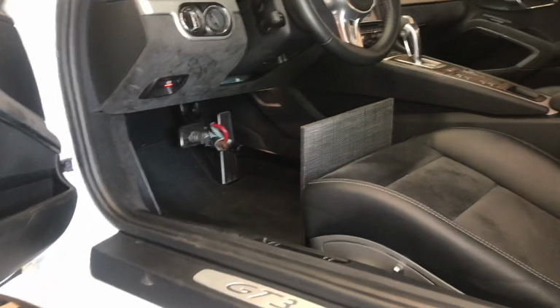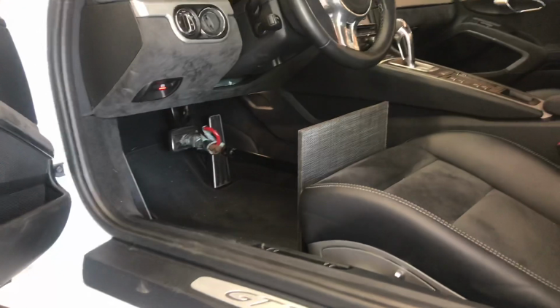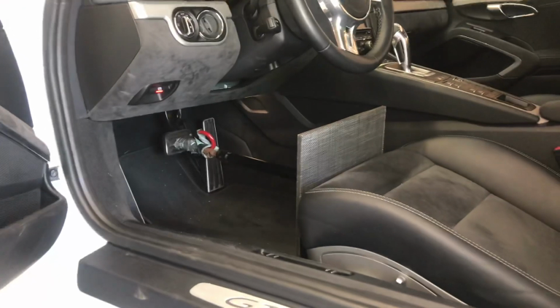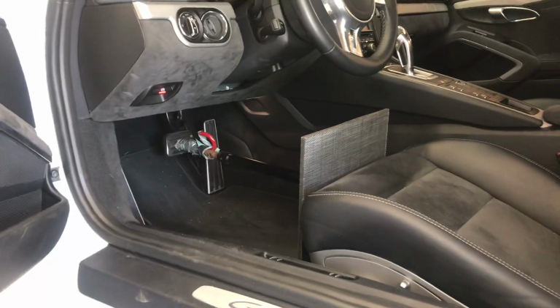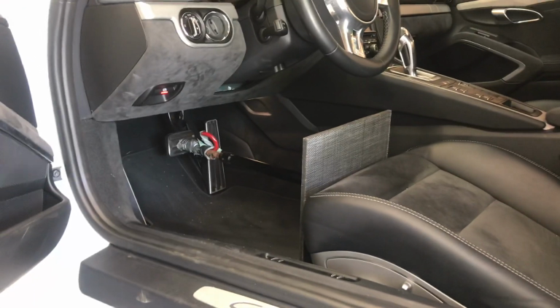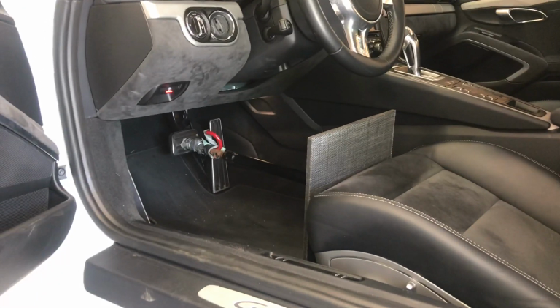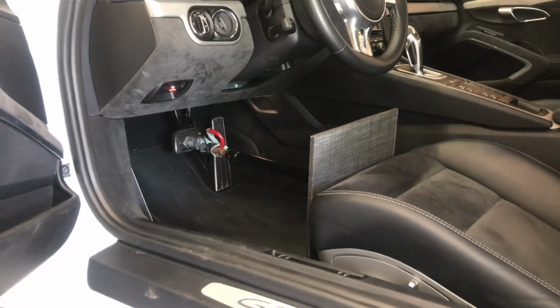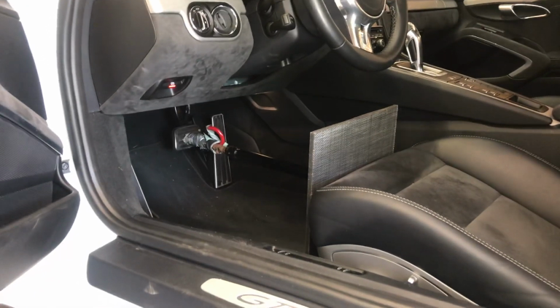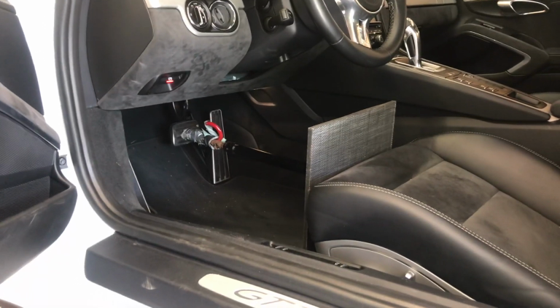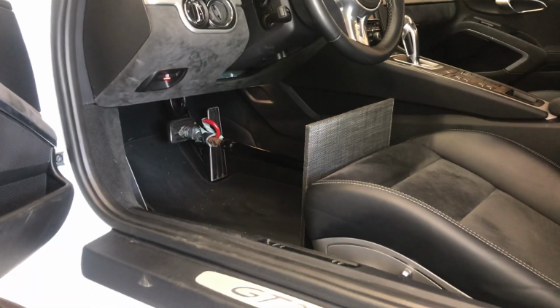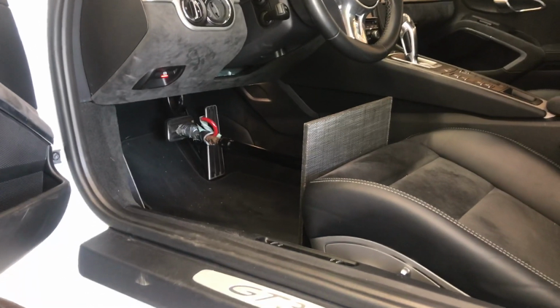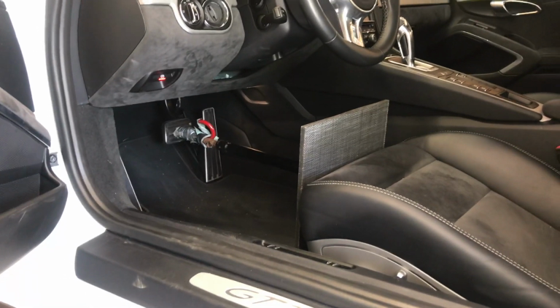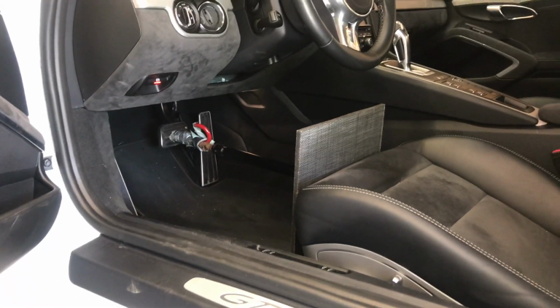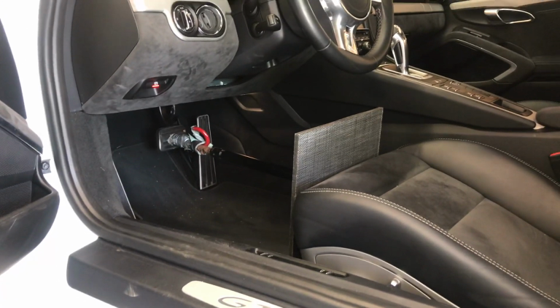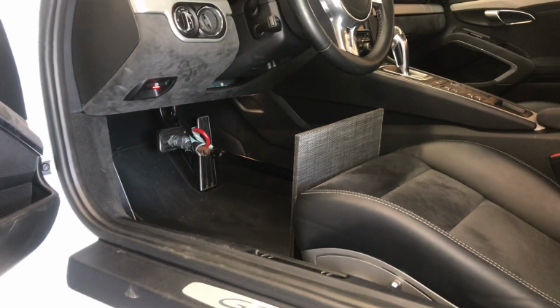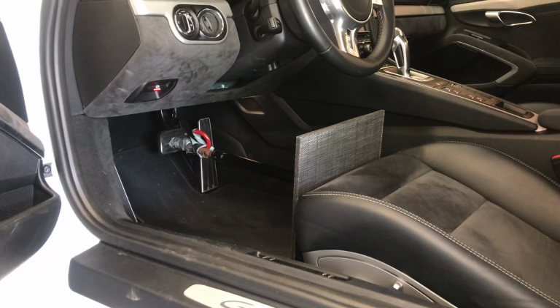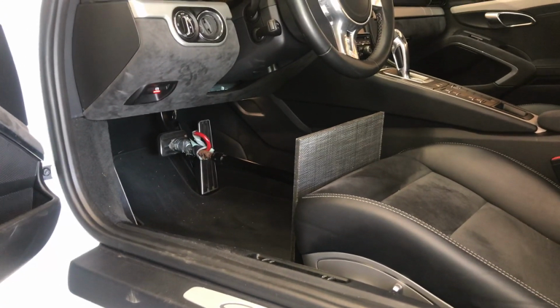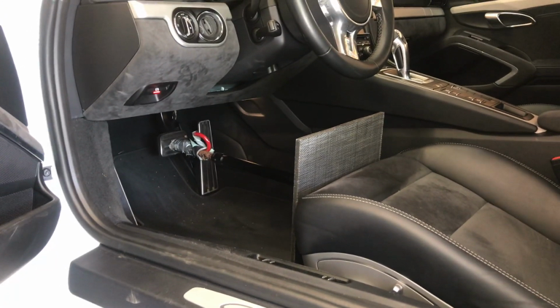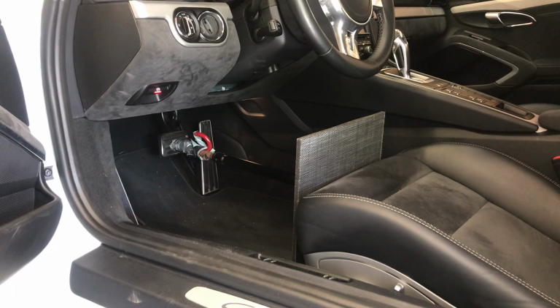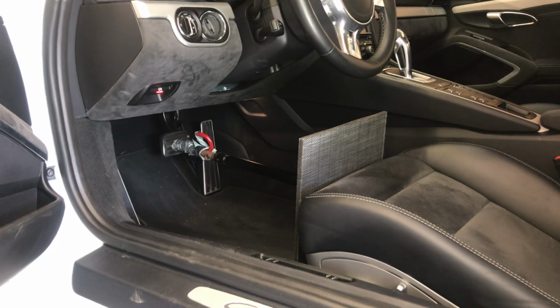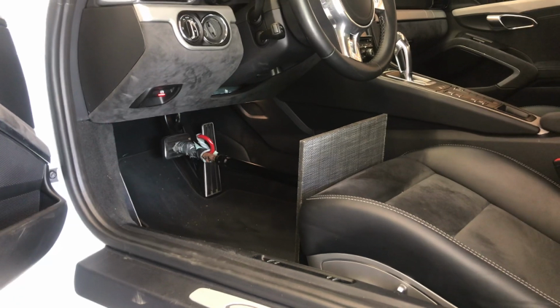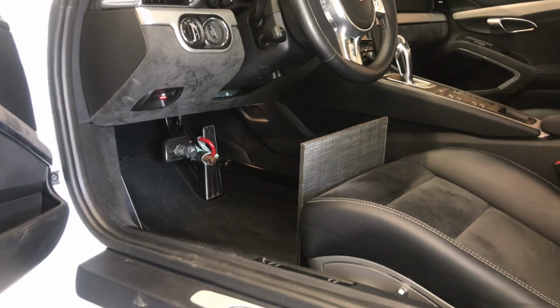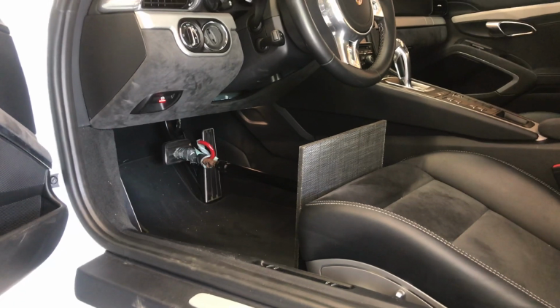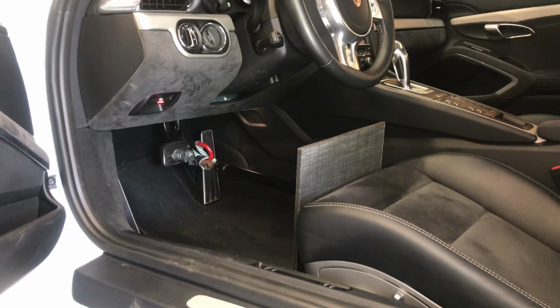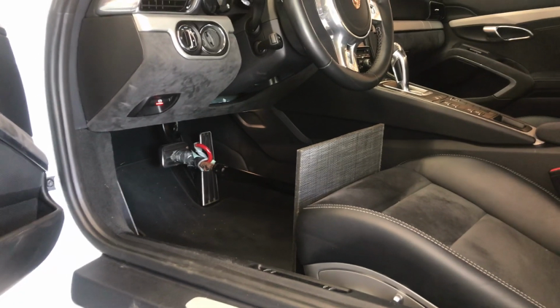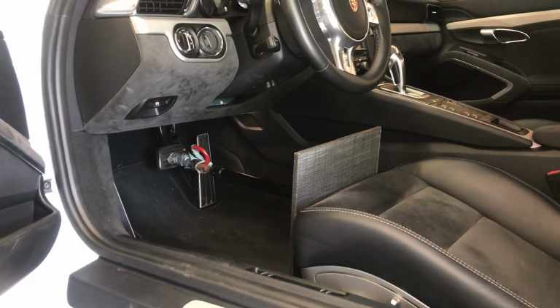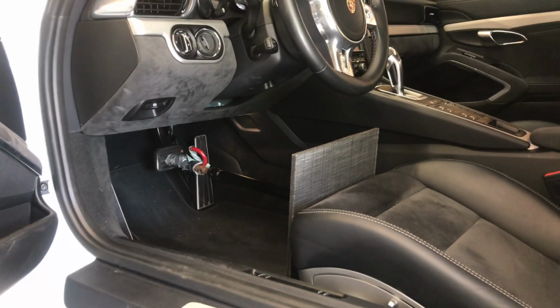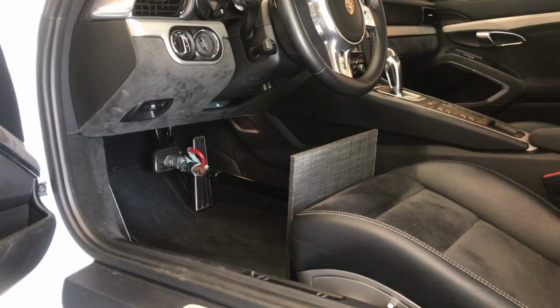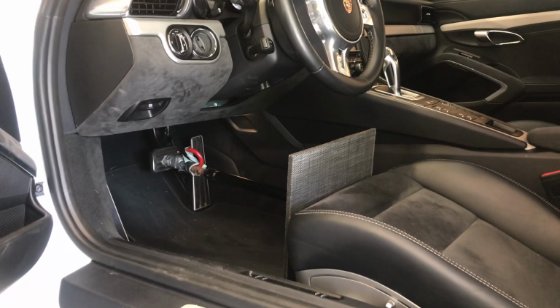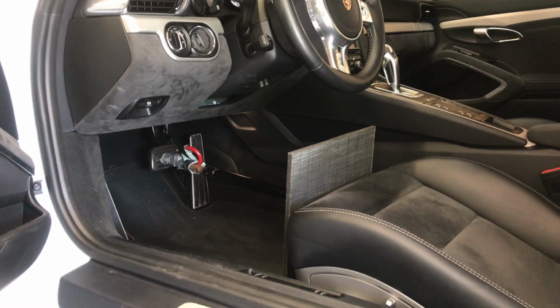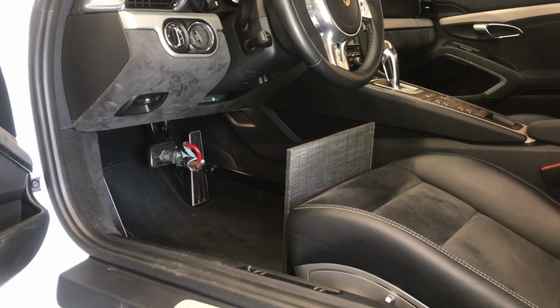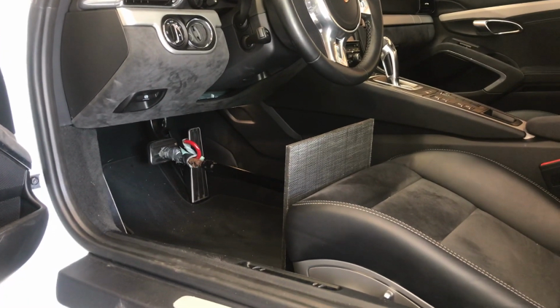You don't need anybody inside the car, the car does not need to be running — you just need to have a moderate amount of pressure on the brake pedal.